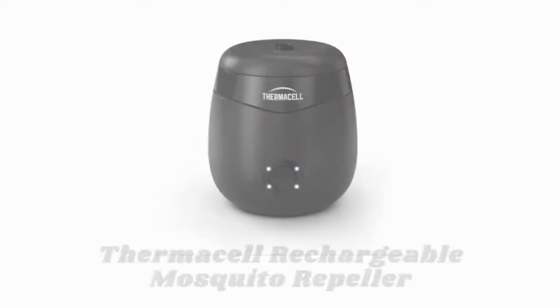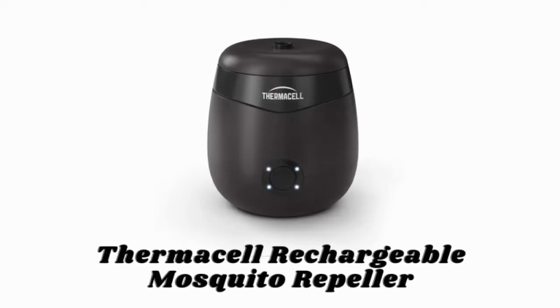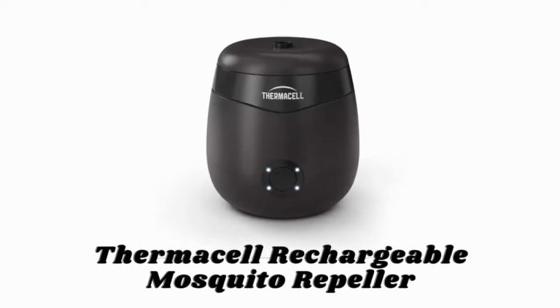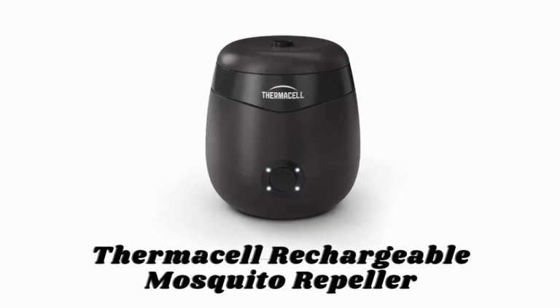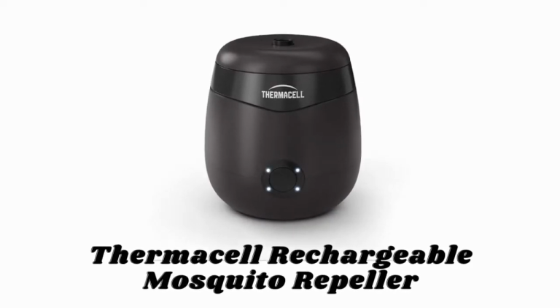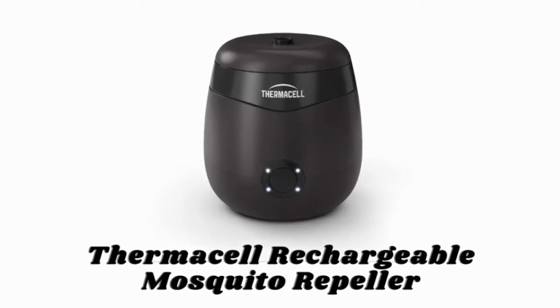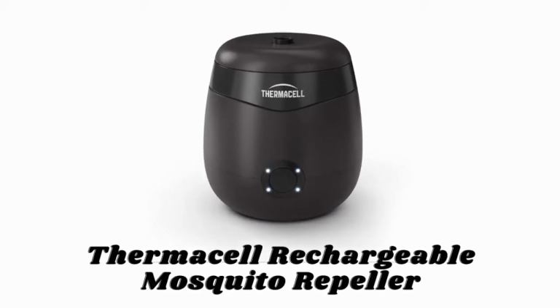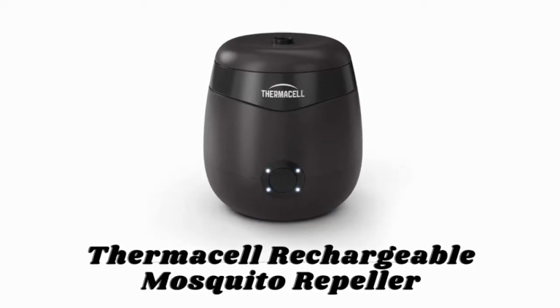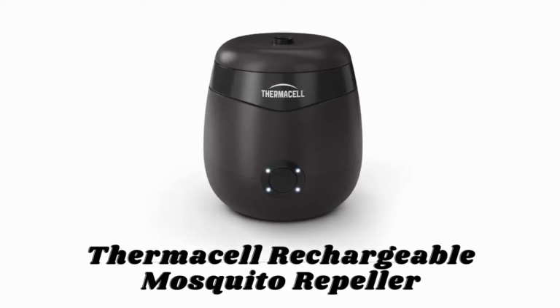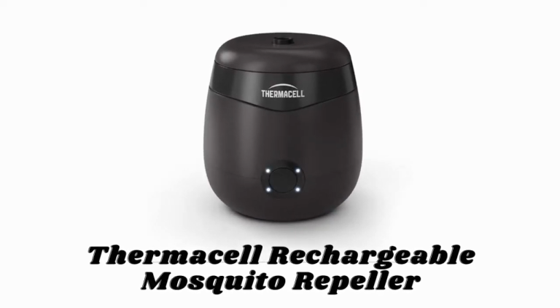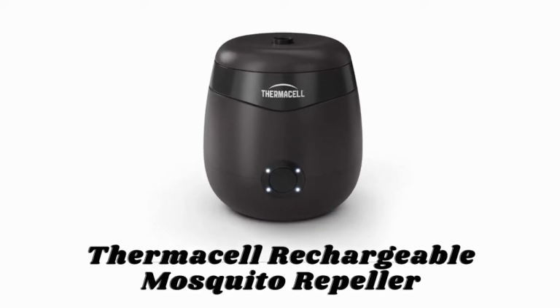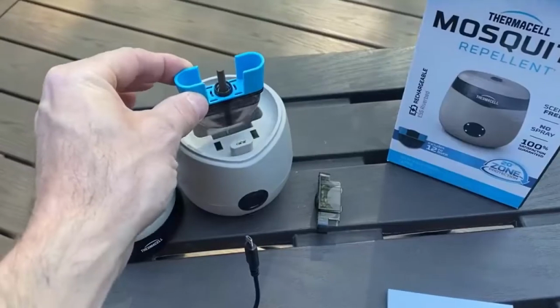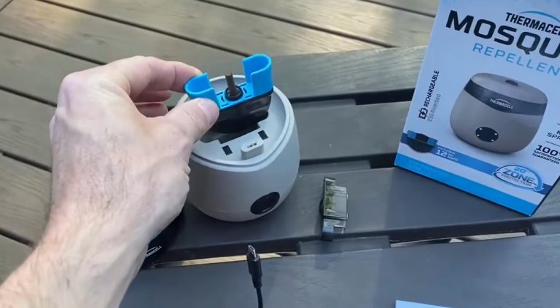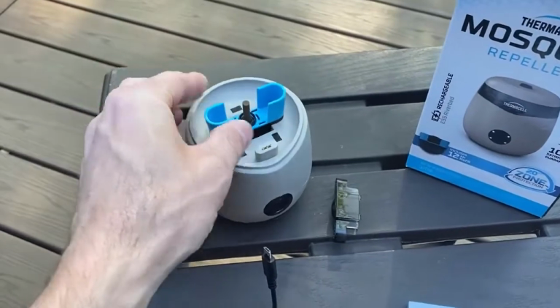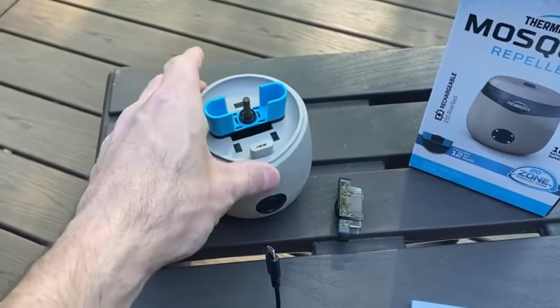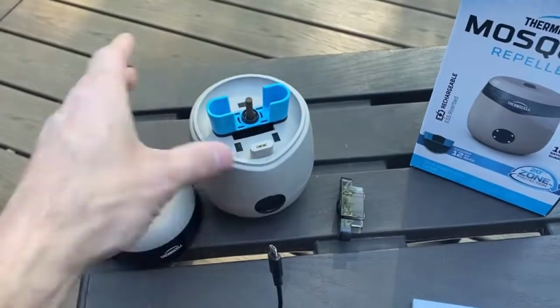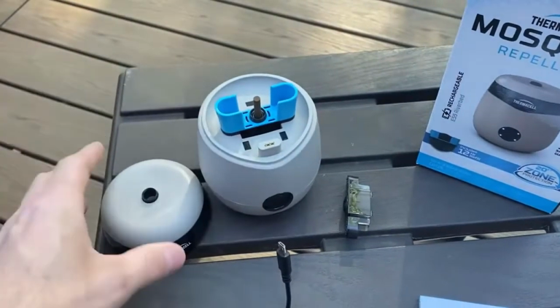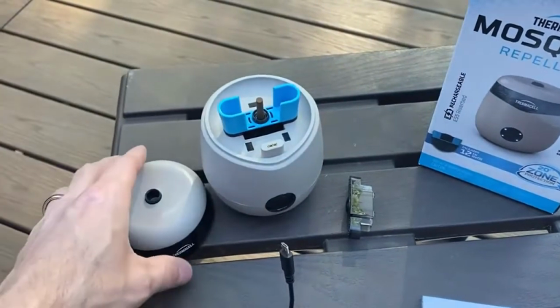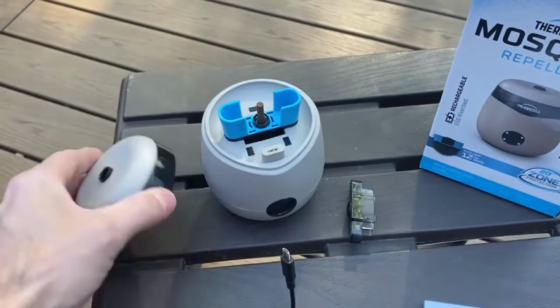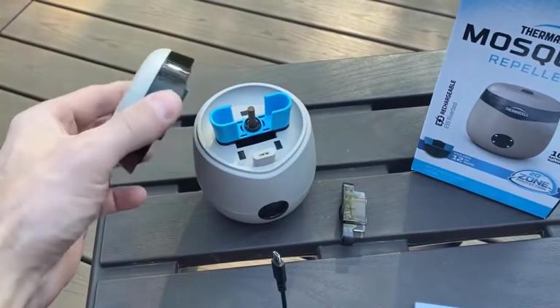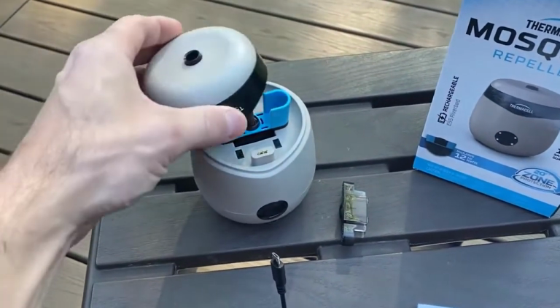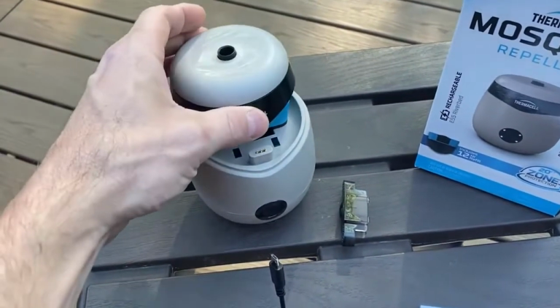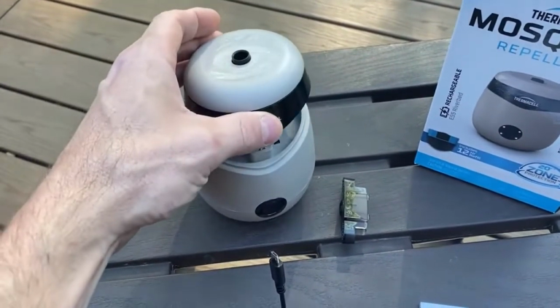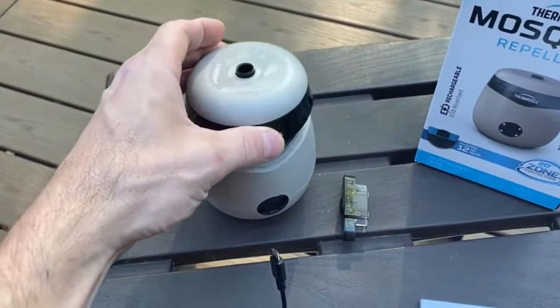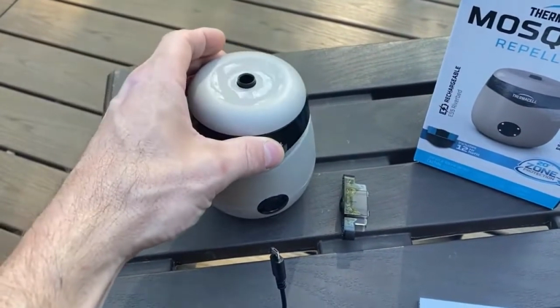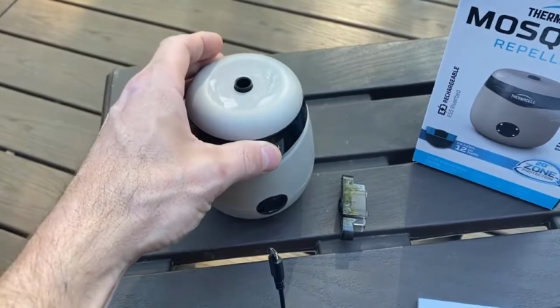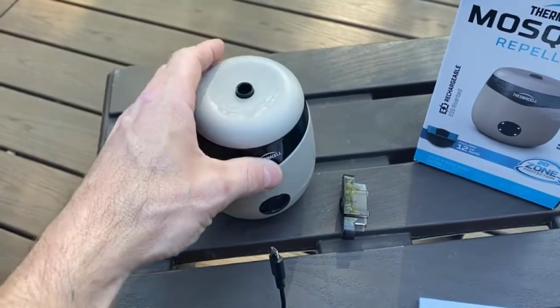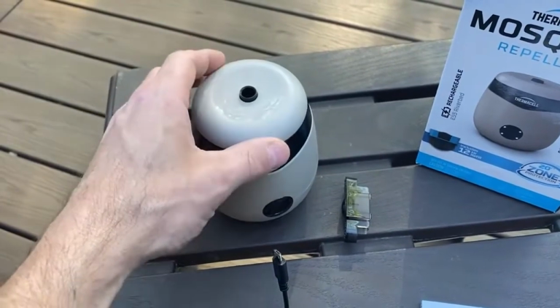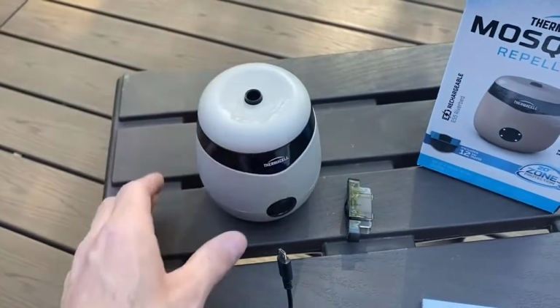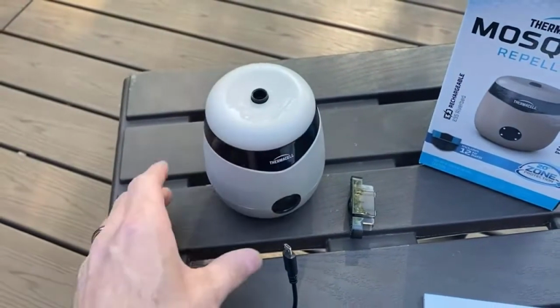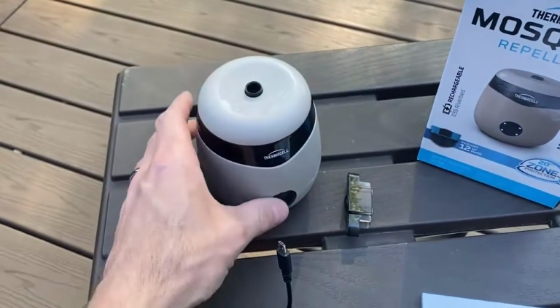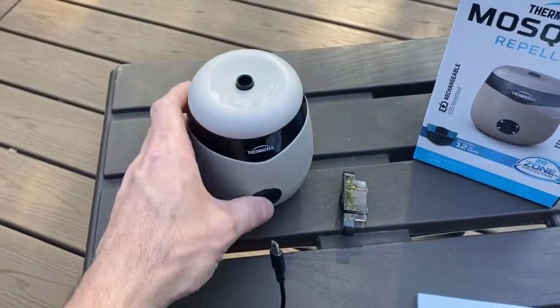Number three: Thermacell Rechargeable Mosquito Repeller. The Thermacell Rechargeable Mosquito Repeller creates a 20-foot mosquito protection zone. It is easy to use — one button keeps mosquitoes away.